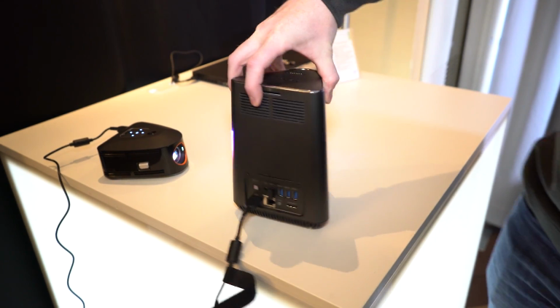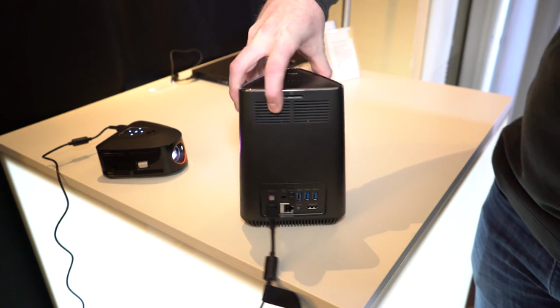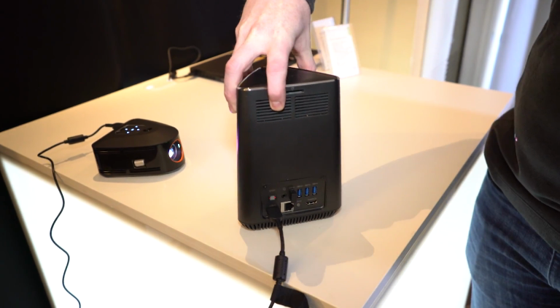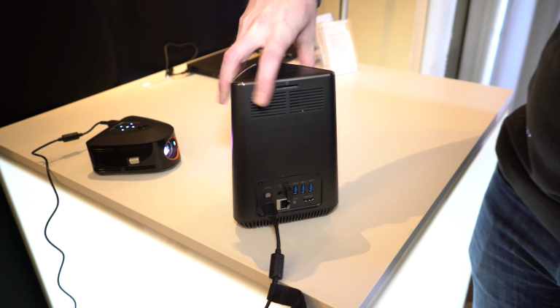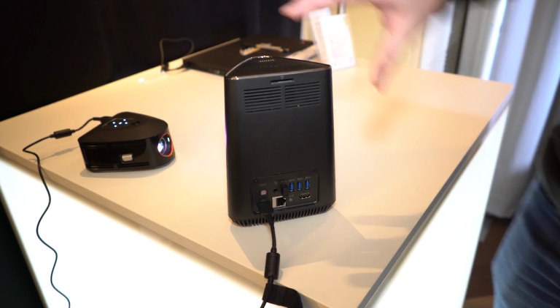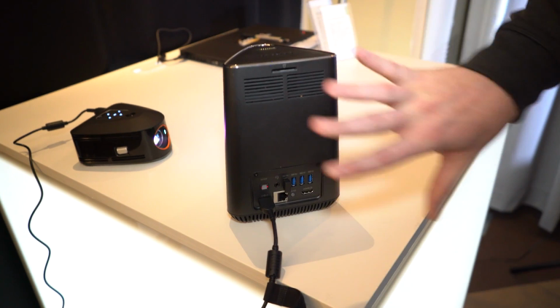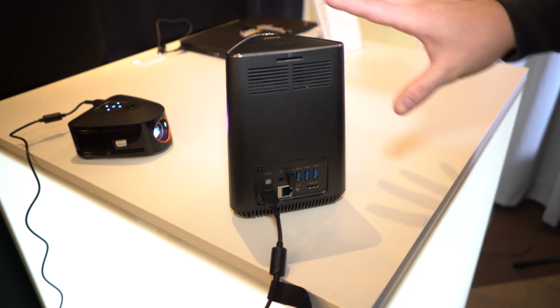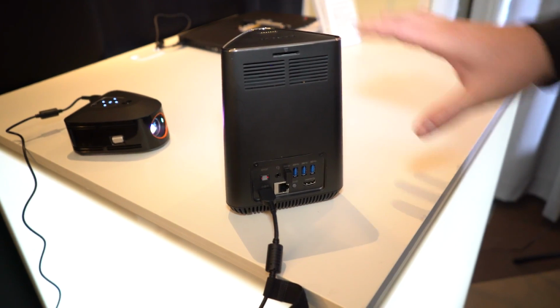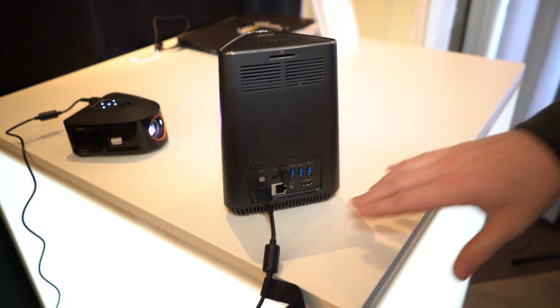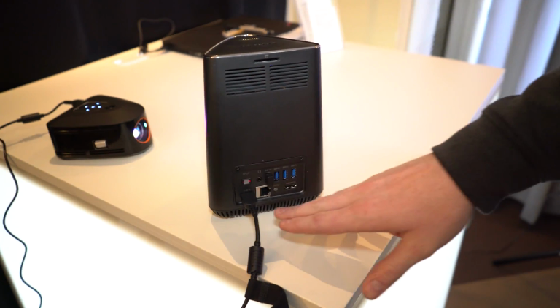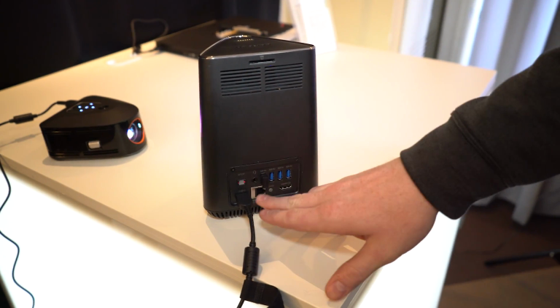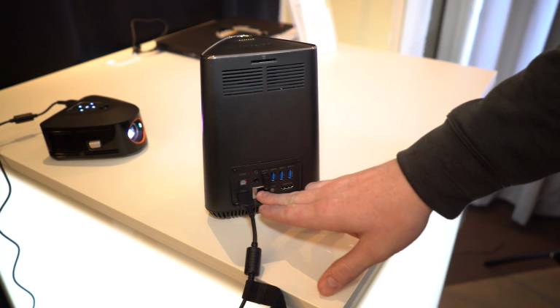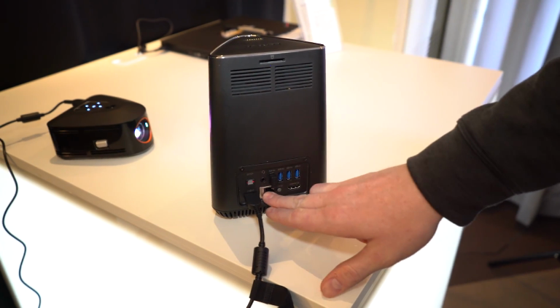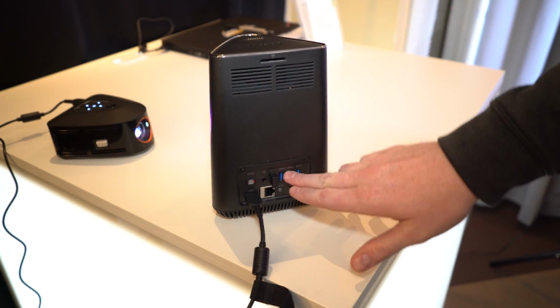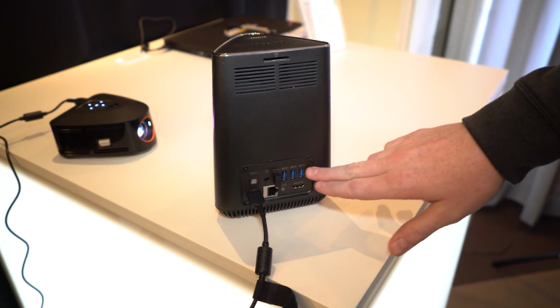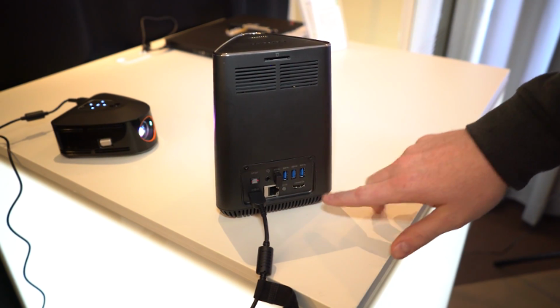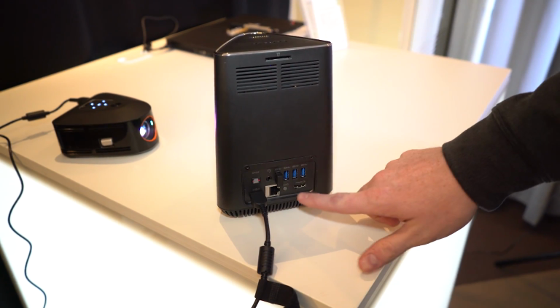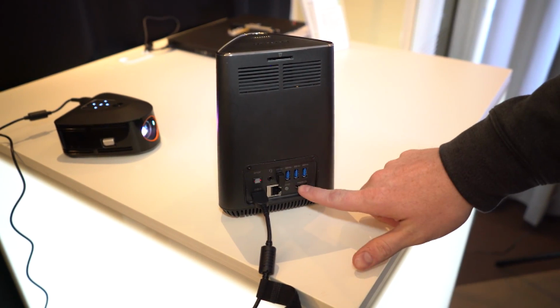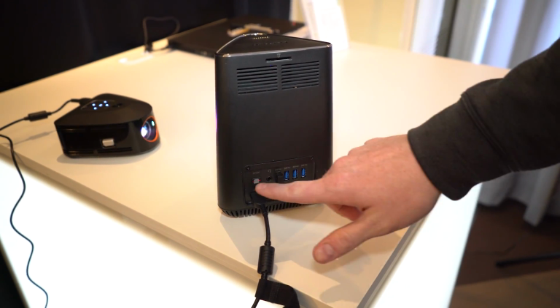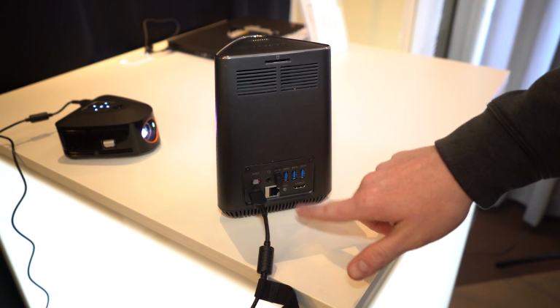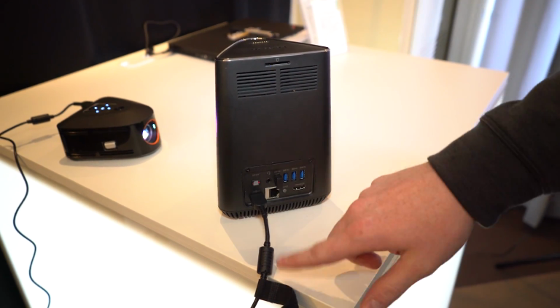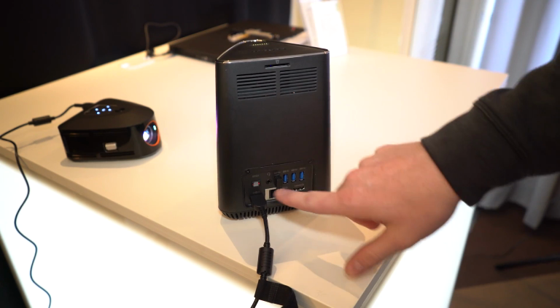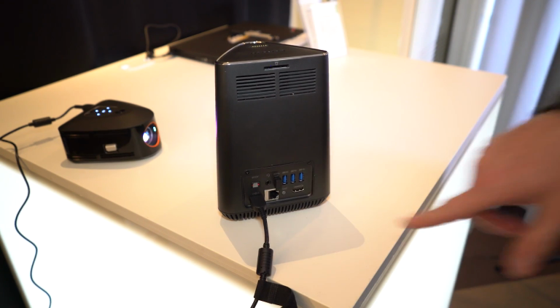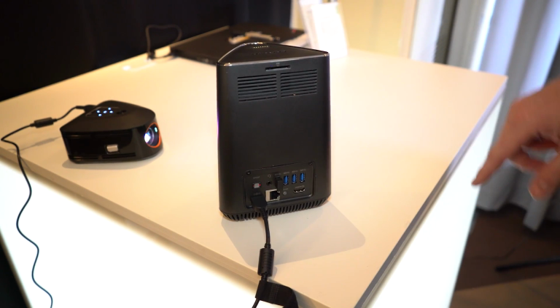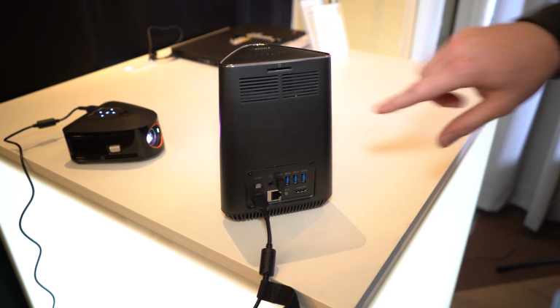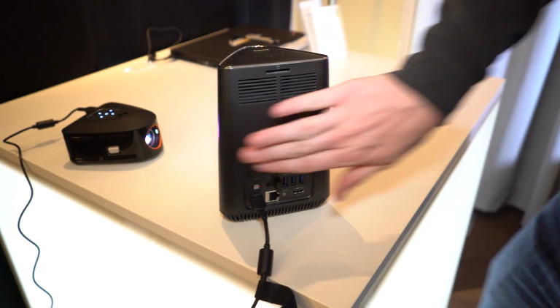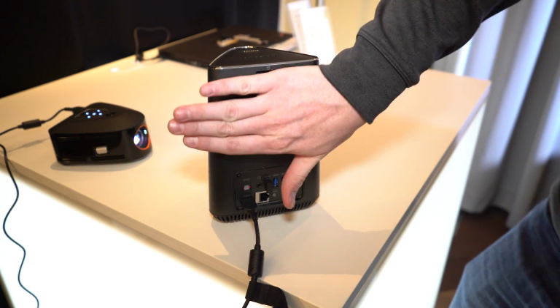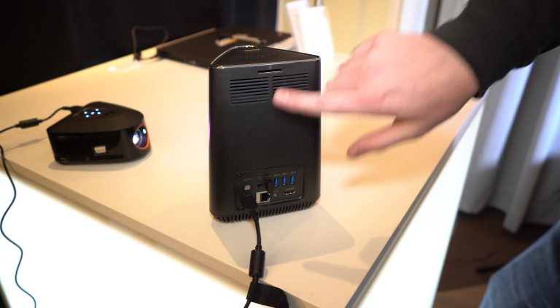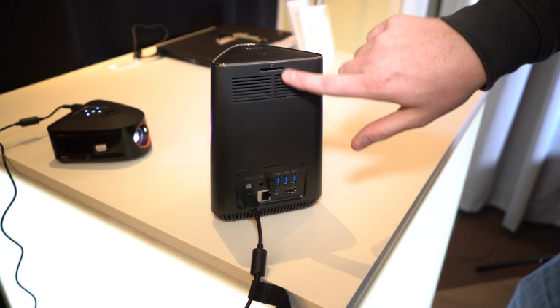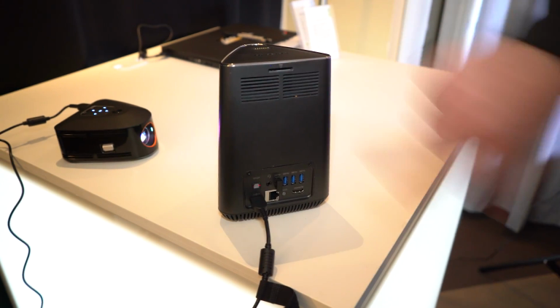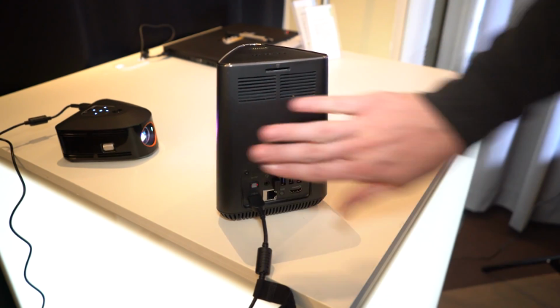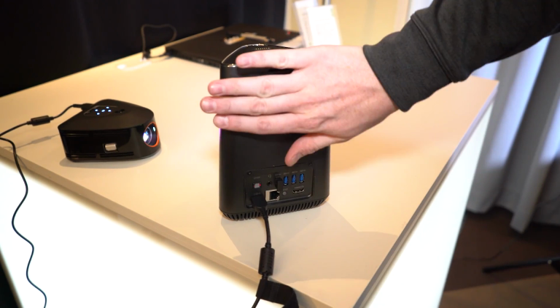But it actually has a whole lot of connectivity options. You've got your Ethernet ports, four USB 3.0, HDMI, optical, and your power as well. And there is an SD card reader up here too.